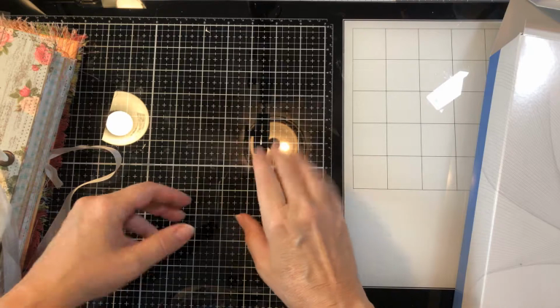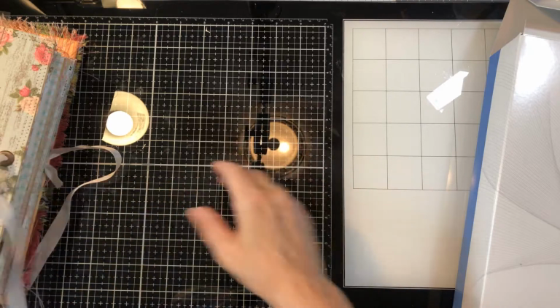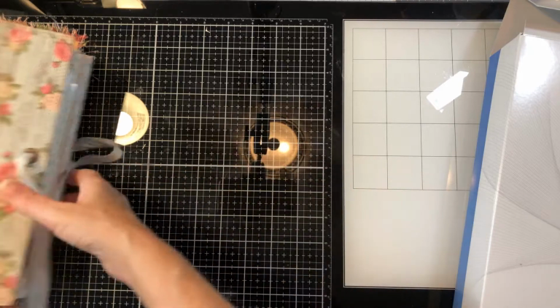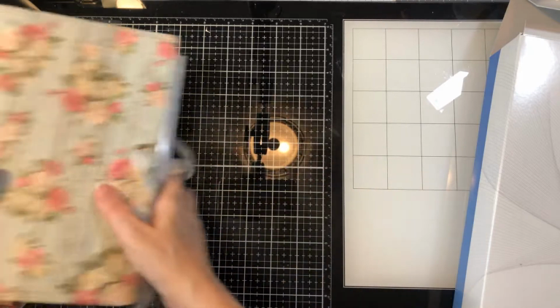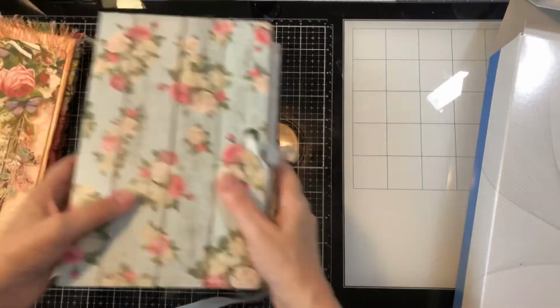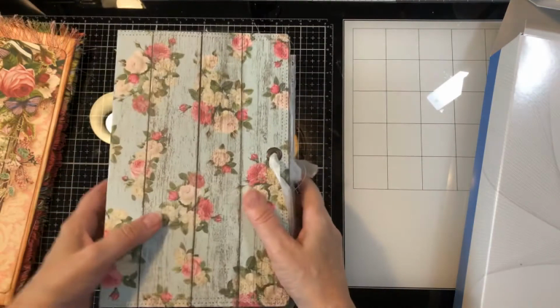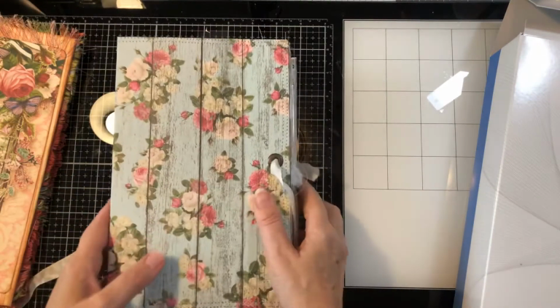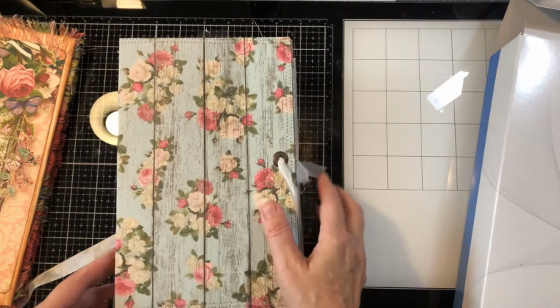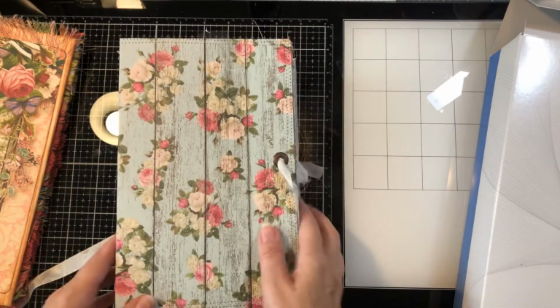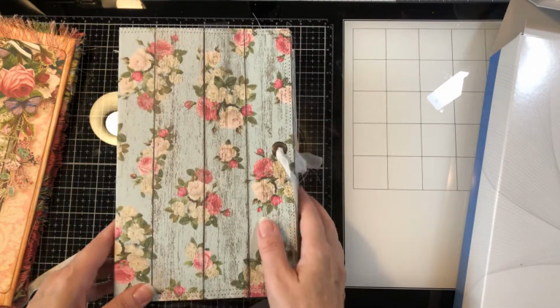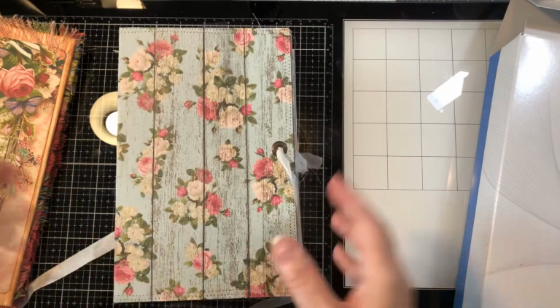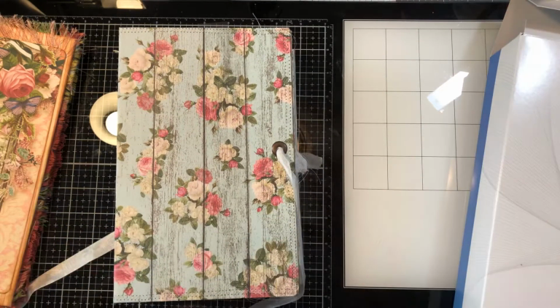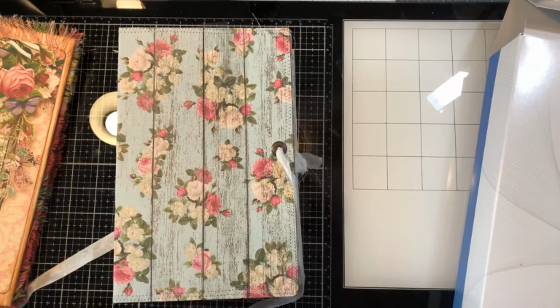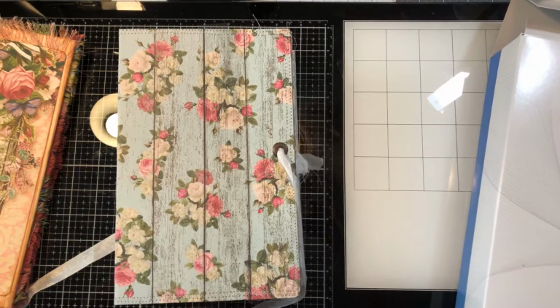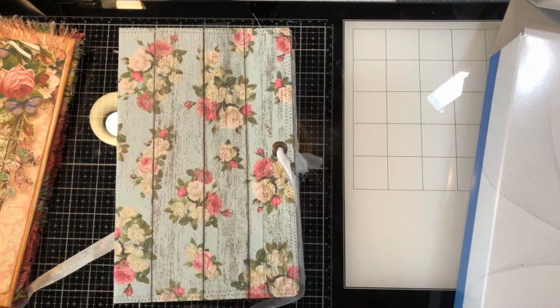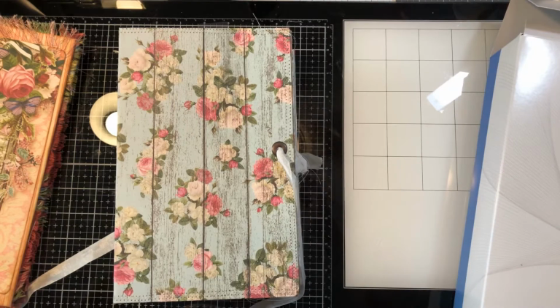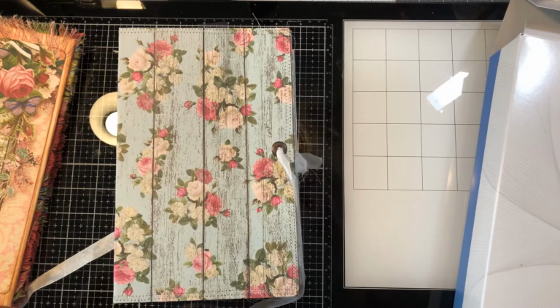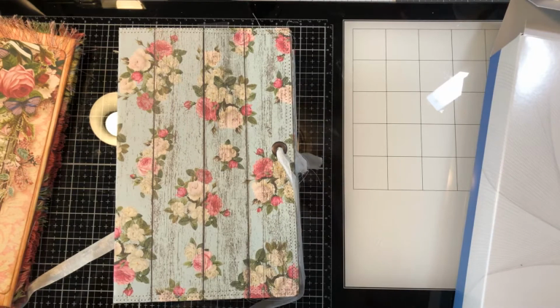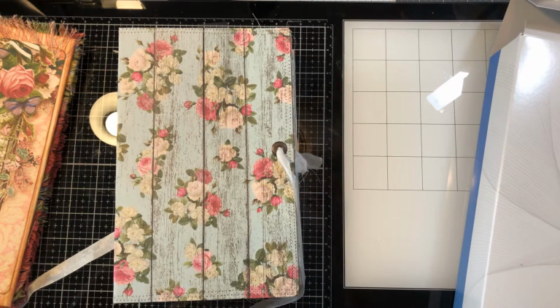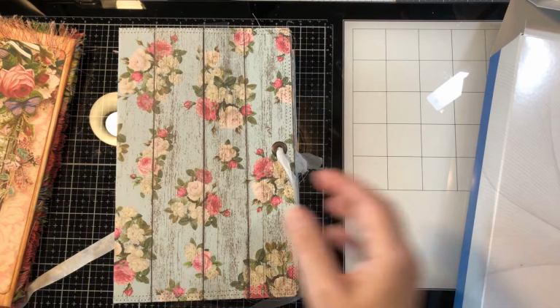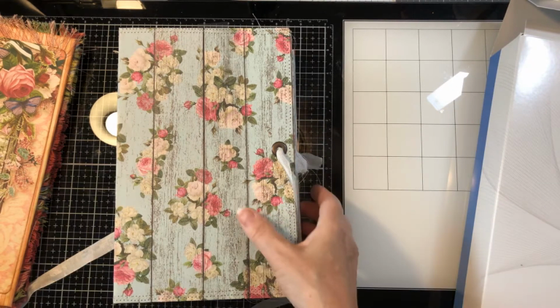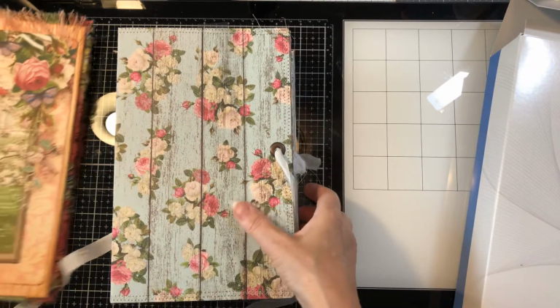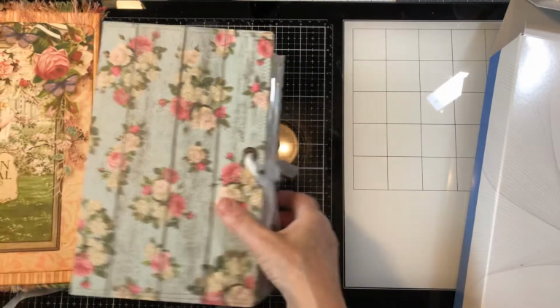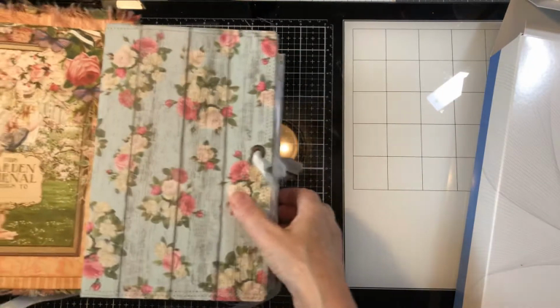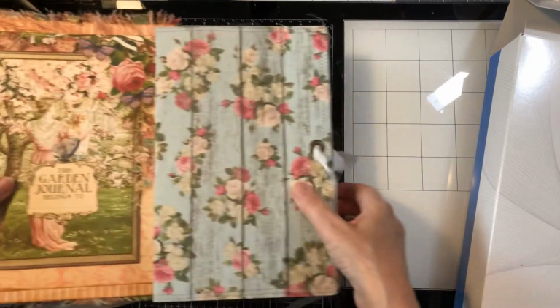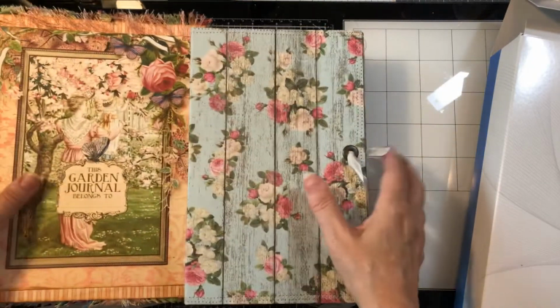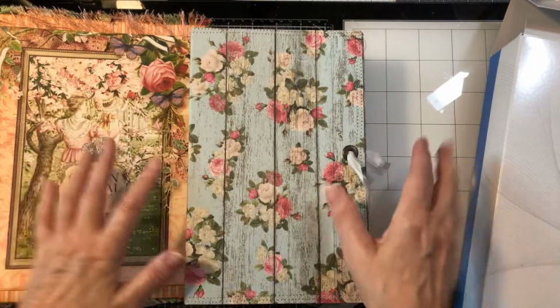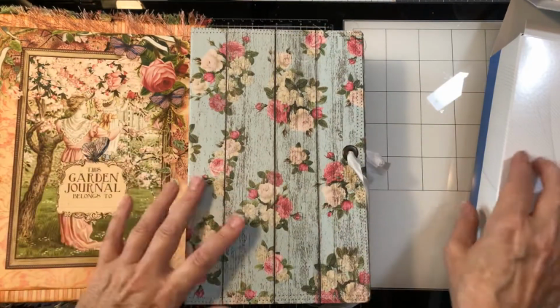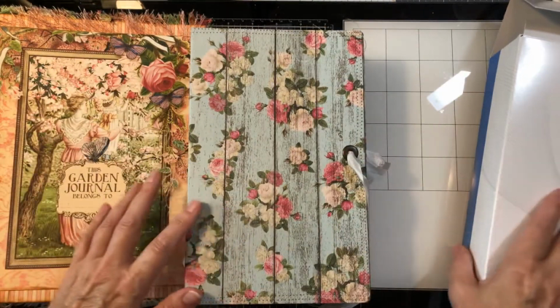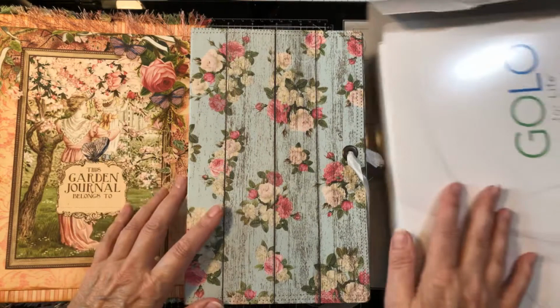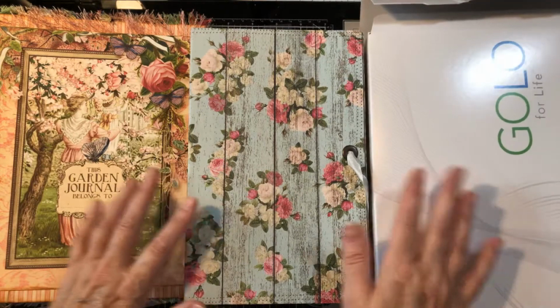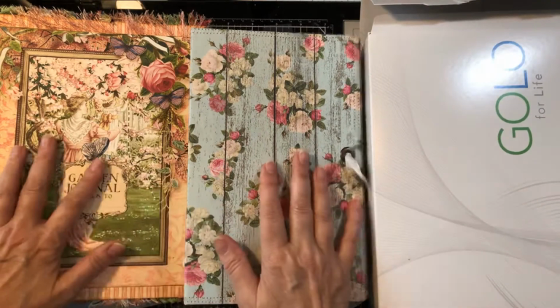Hey guys, welcome back to my channel. It's Jewel. I've got my camera way back today and I know you can probably see some reflections on this glass, so let me move this stuff over.